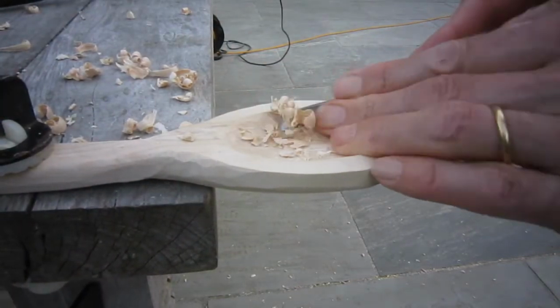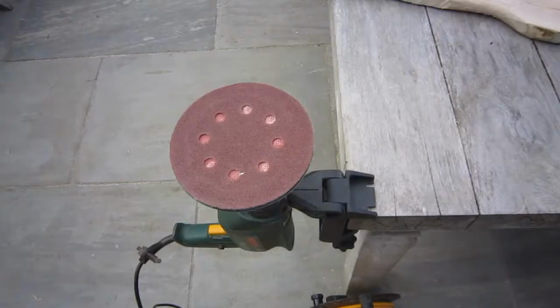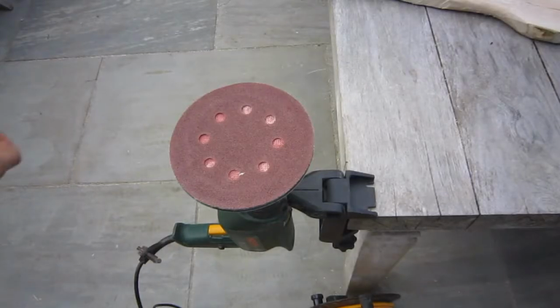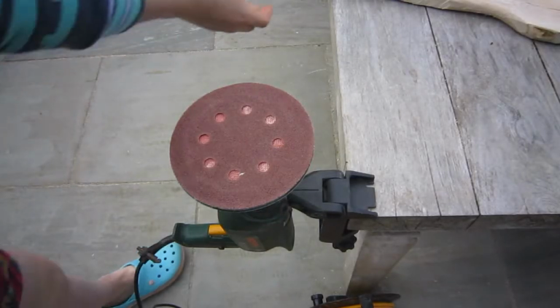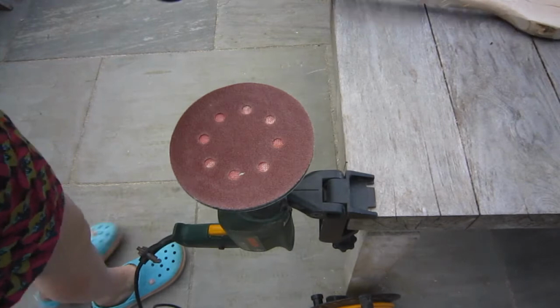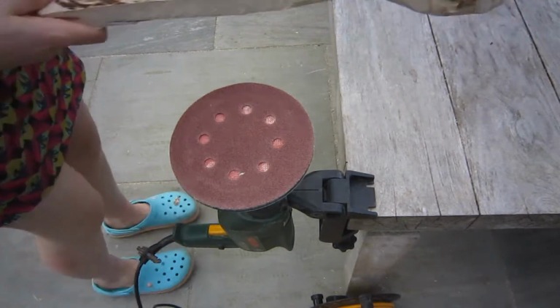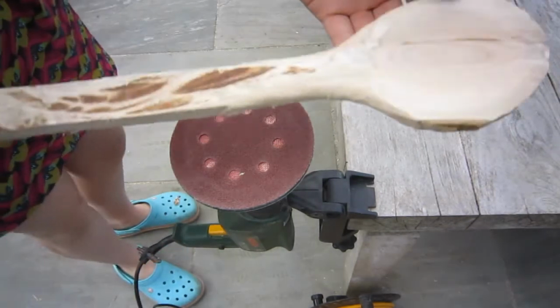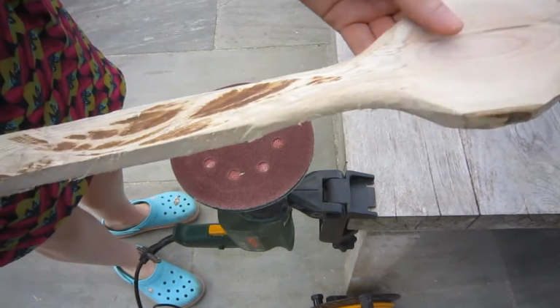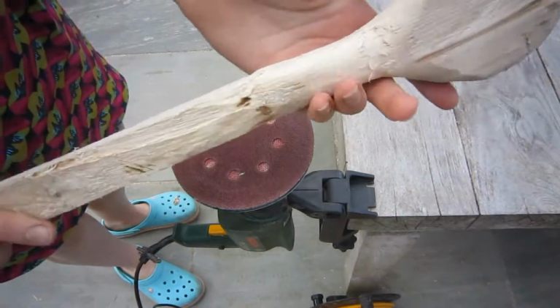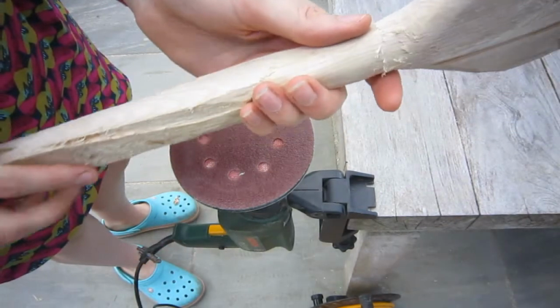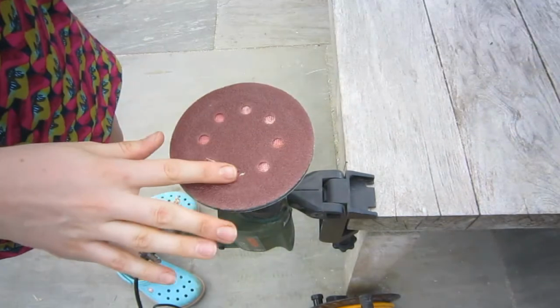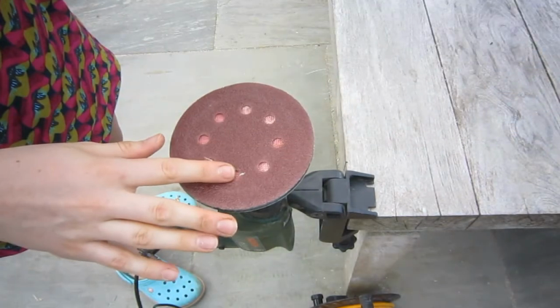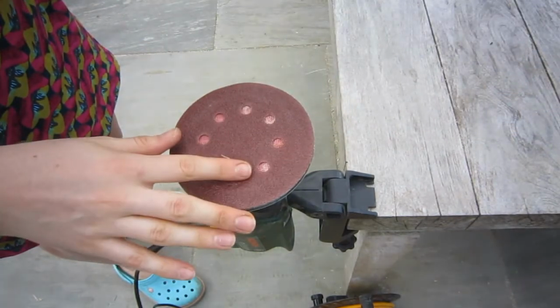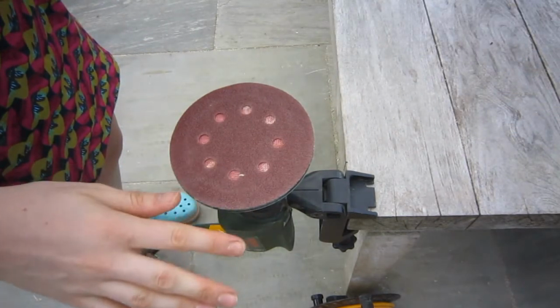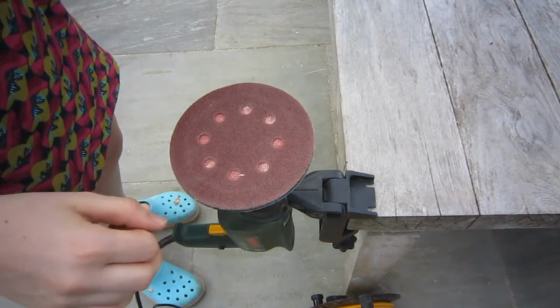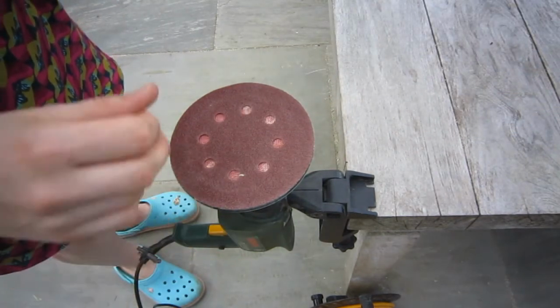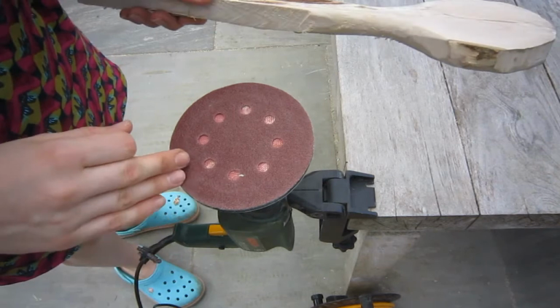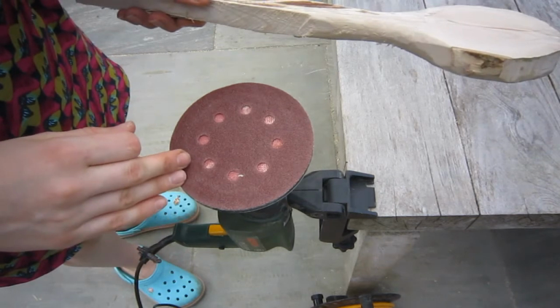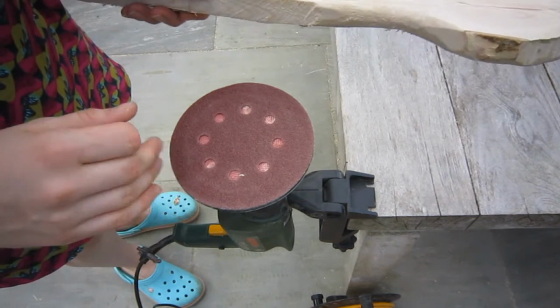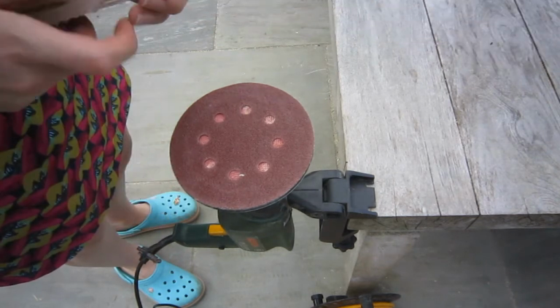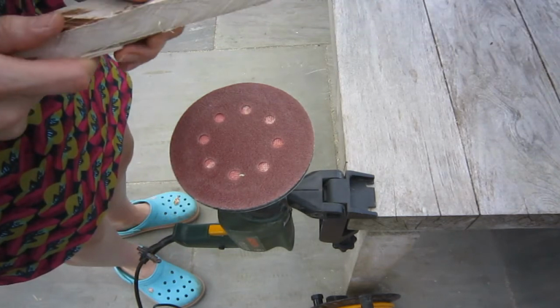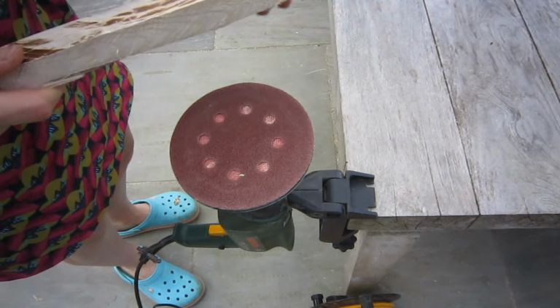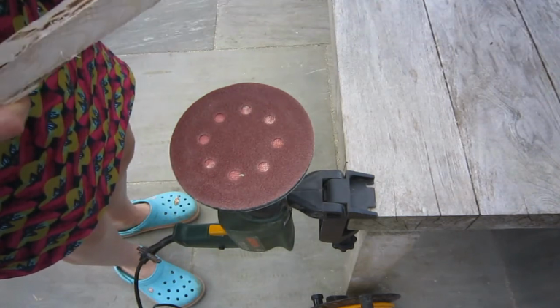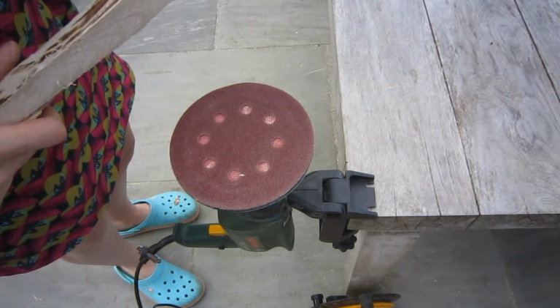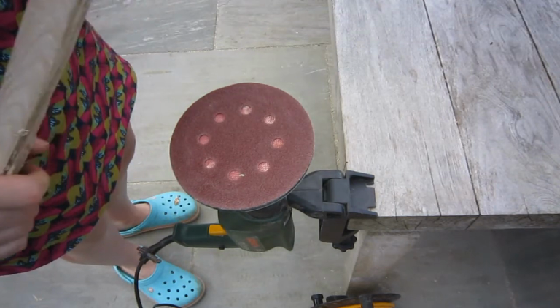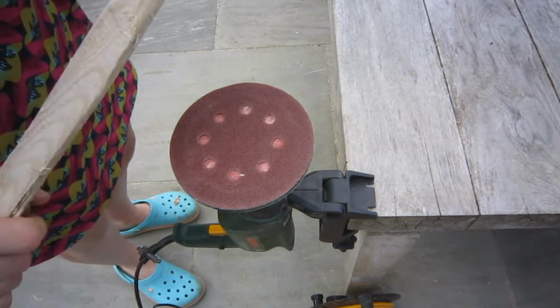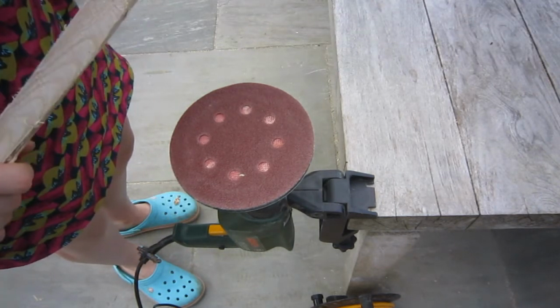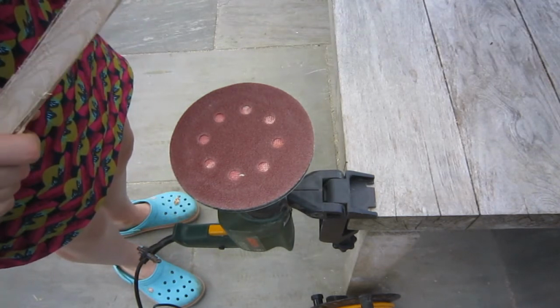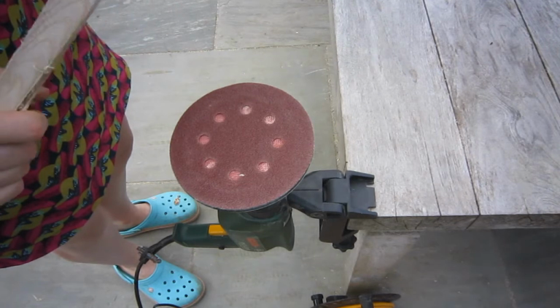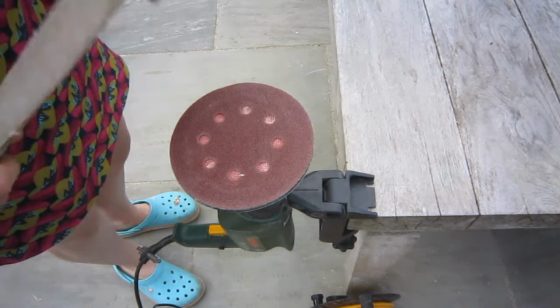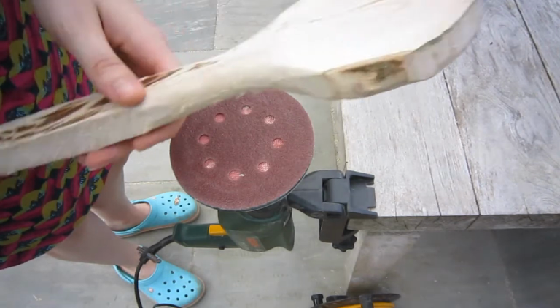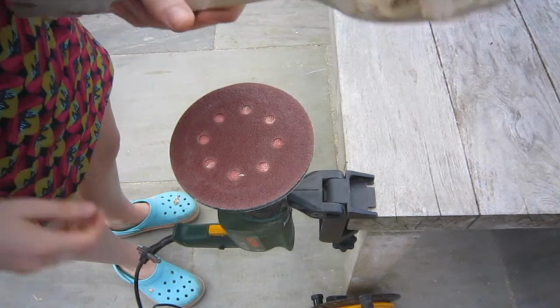For the next step I will be sanding the spoon. When using a power sander I'd recommend wearing a face mask just to protect yourself from all the sawdust produced, and then I'm just going to sand it.